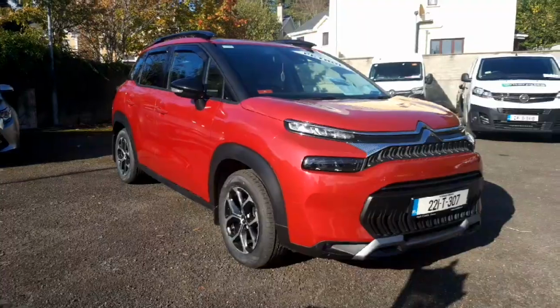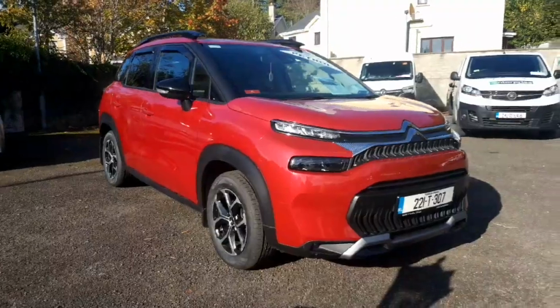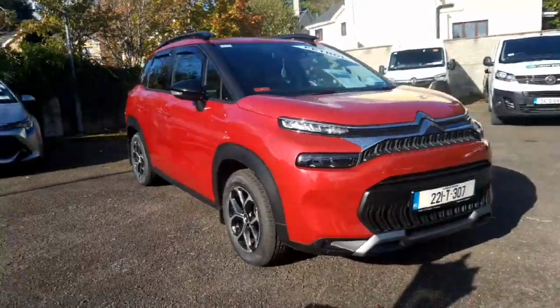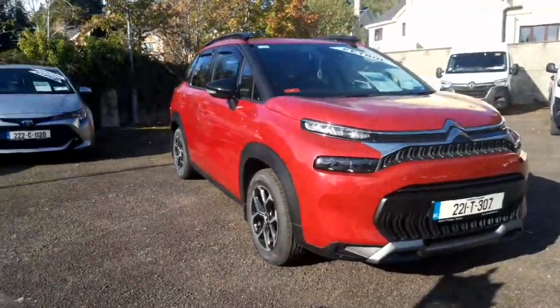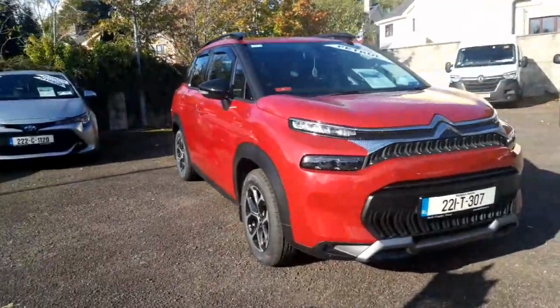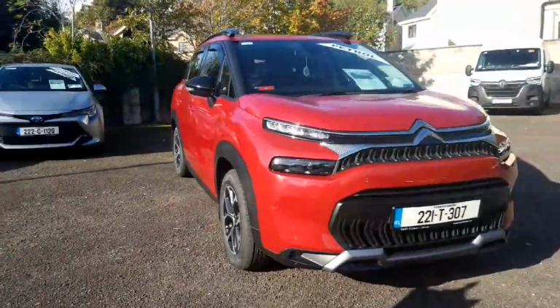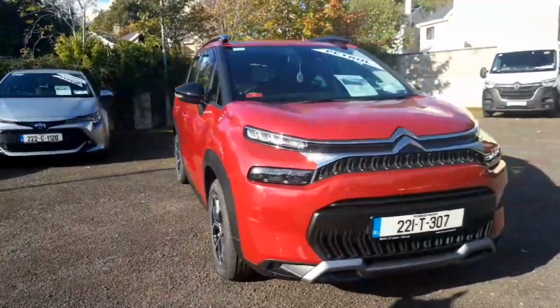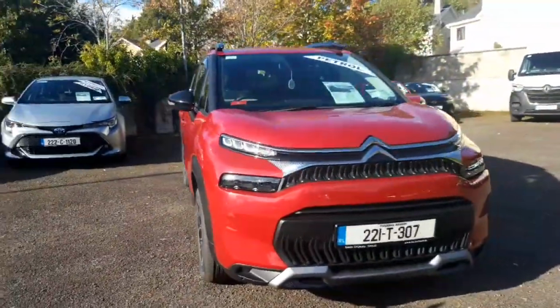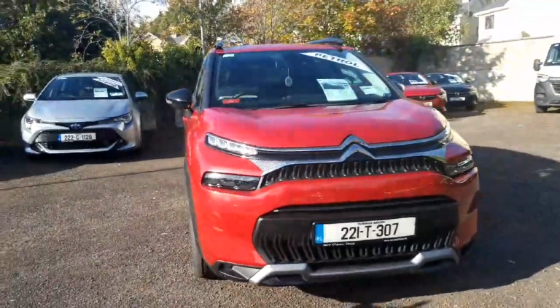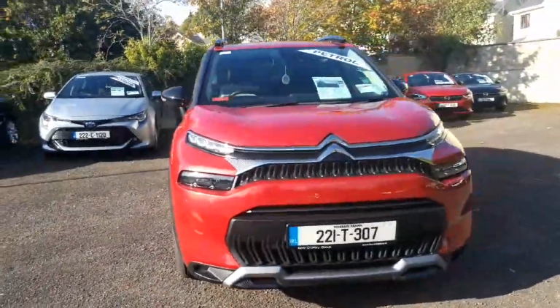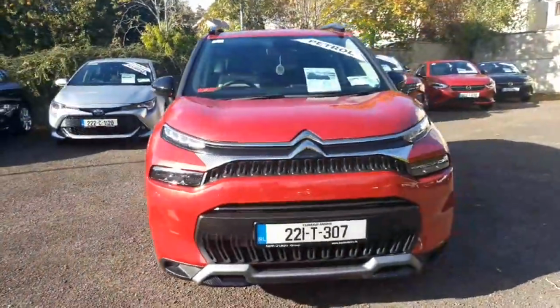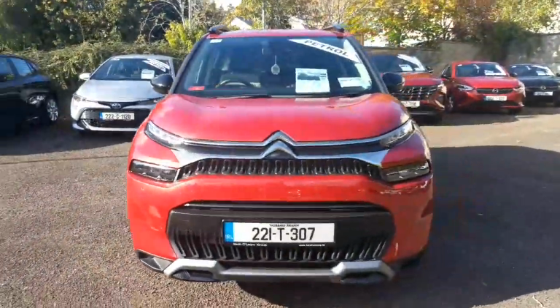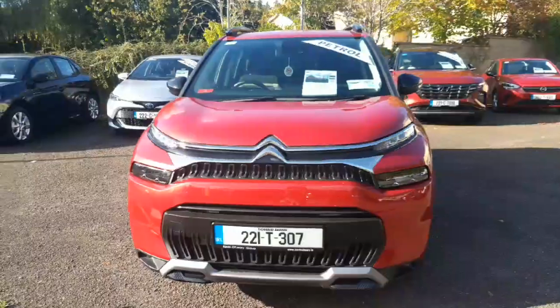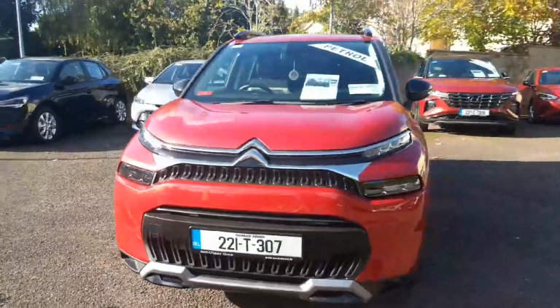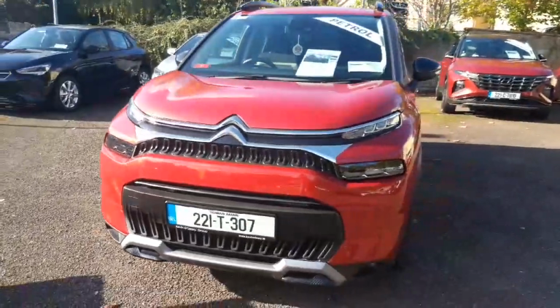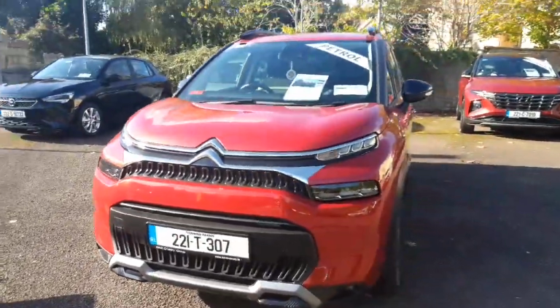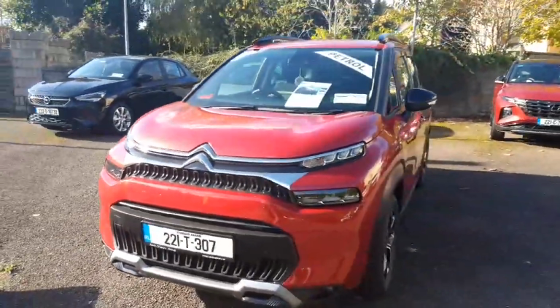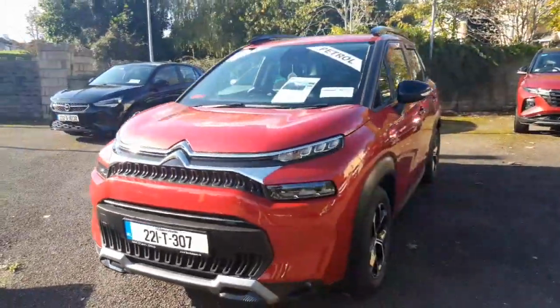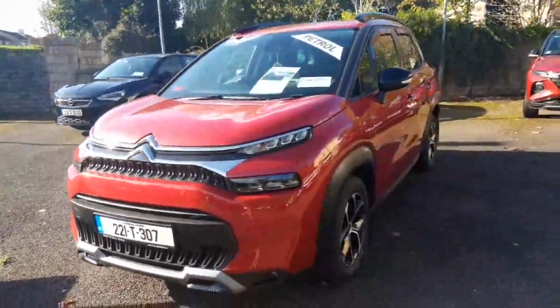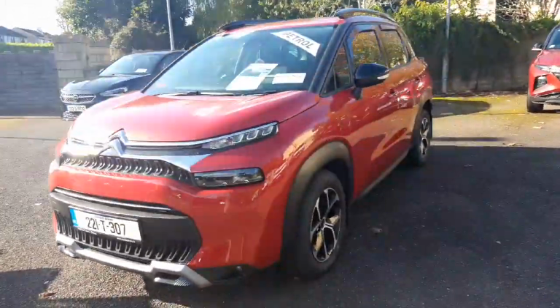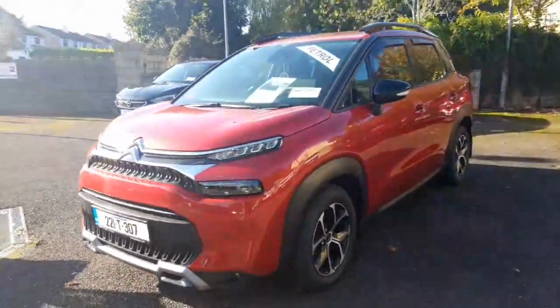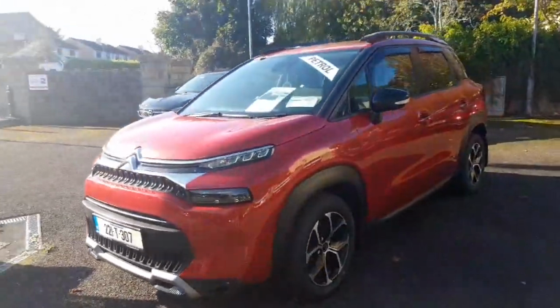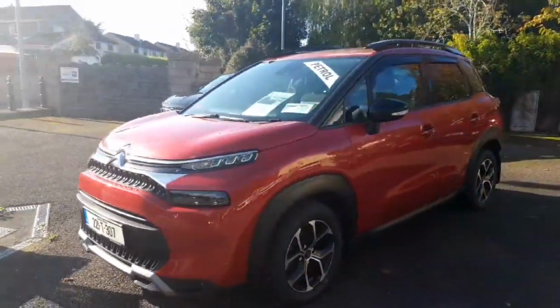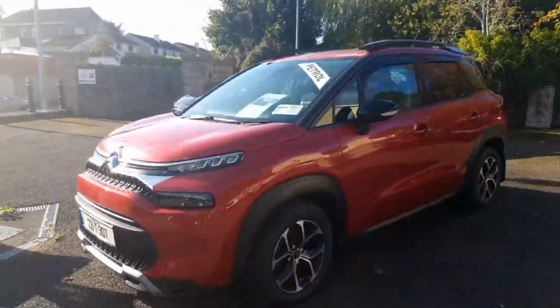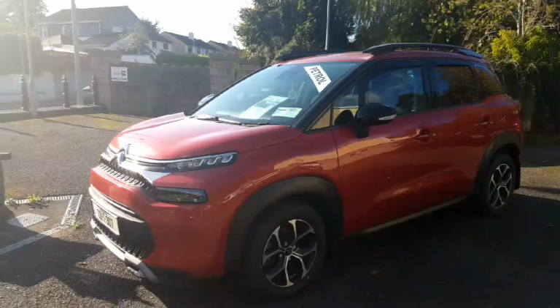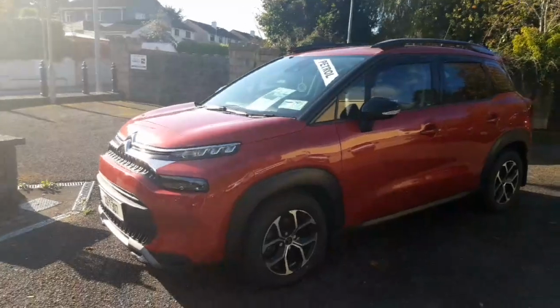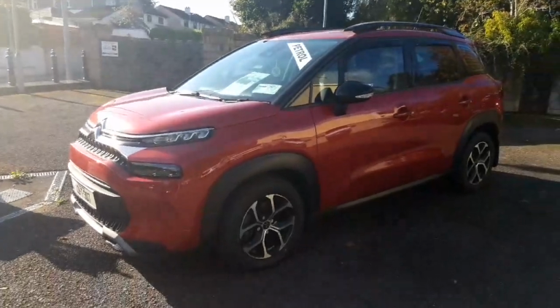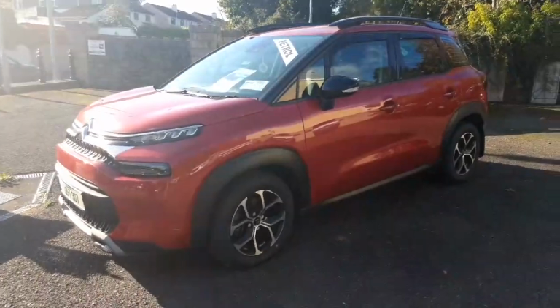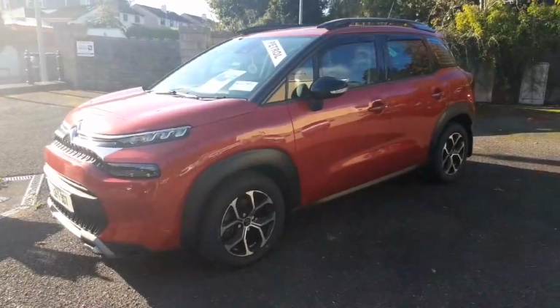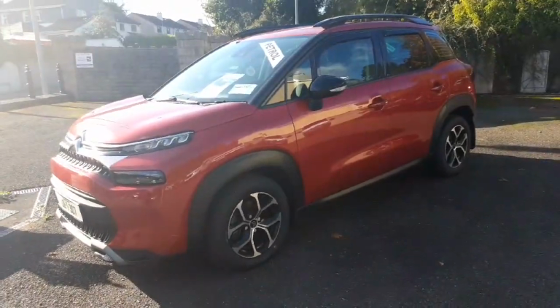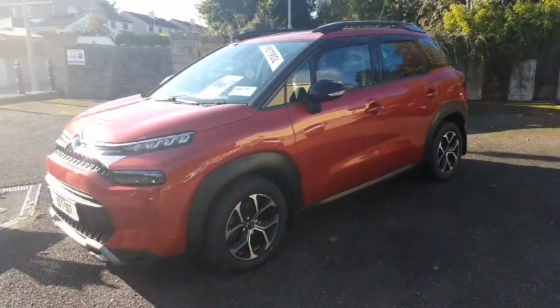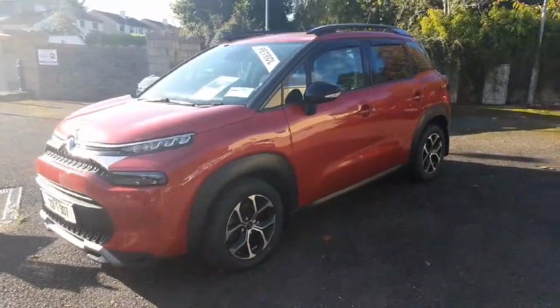We're looking at a Citroen C3 Aircross today, 2021 version, 1.2 litre petrol, 35,000 kilometres on the clock, for 21,900 euro.